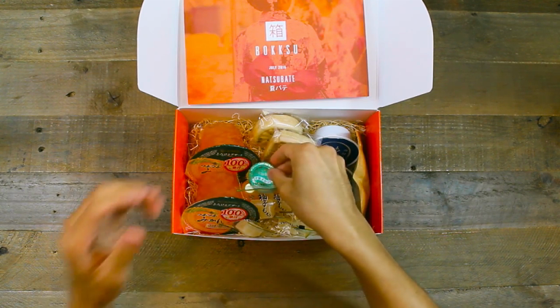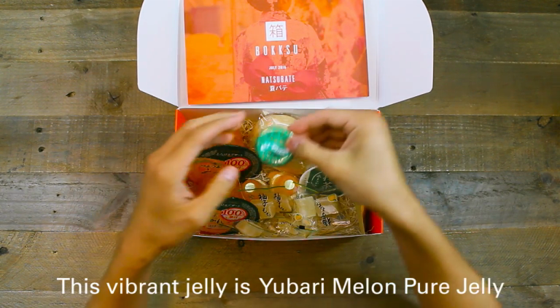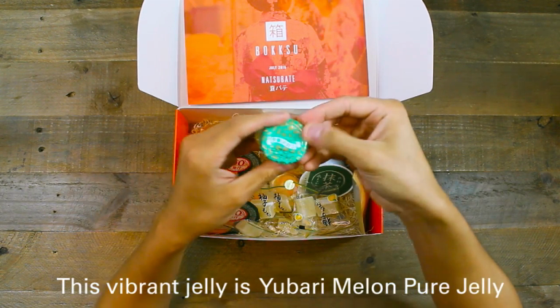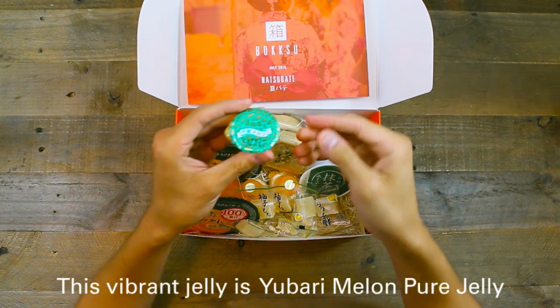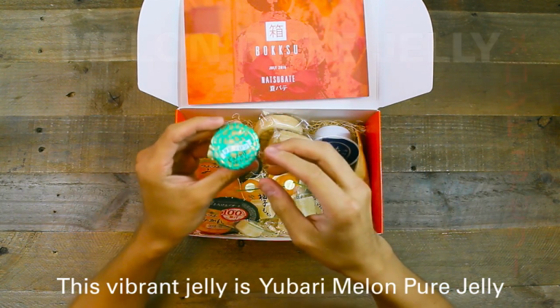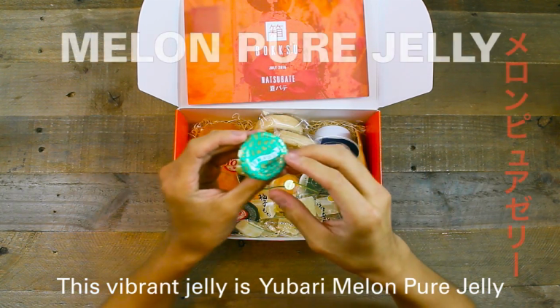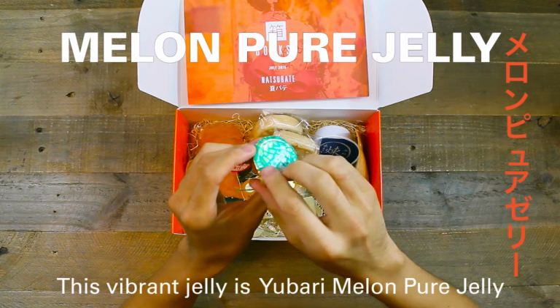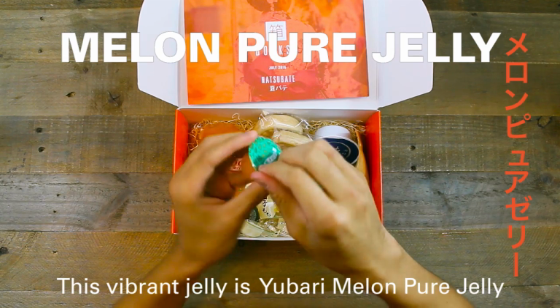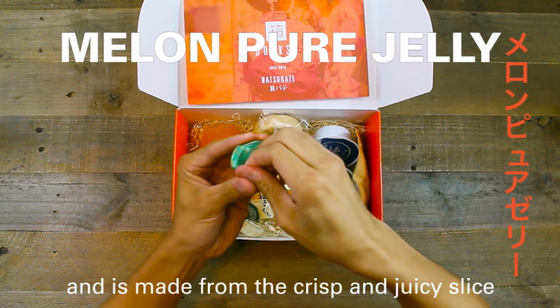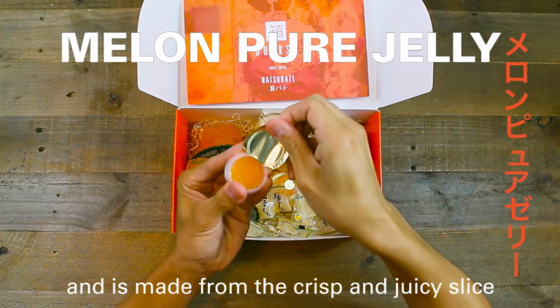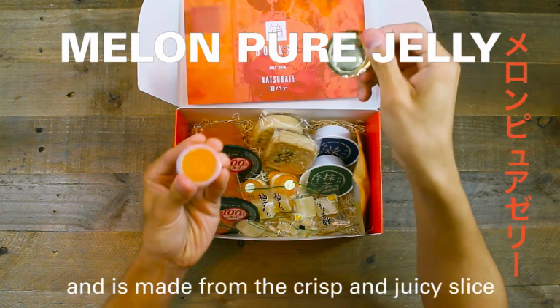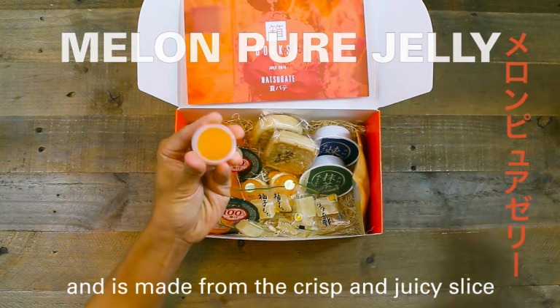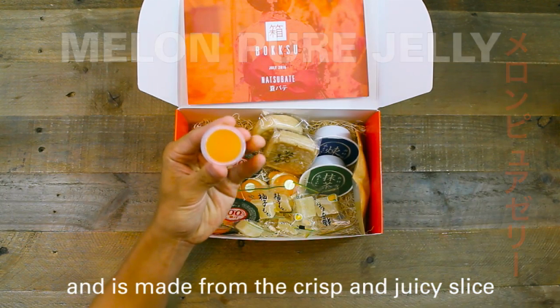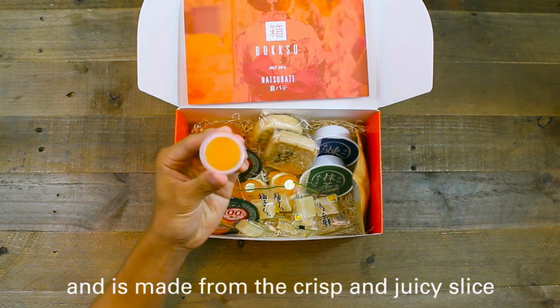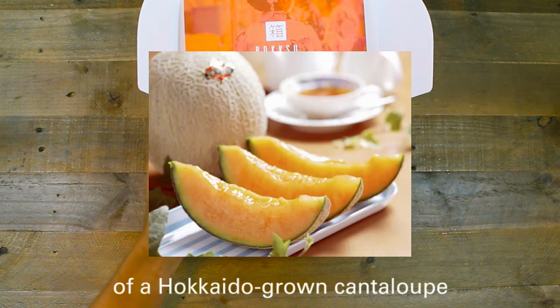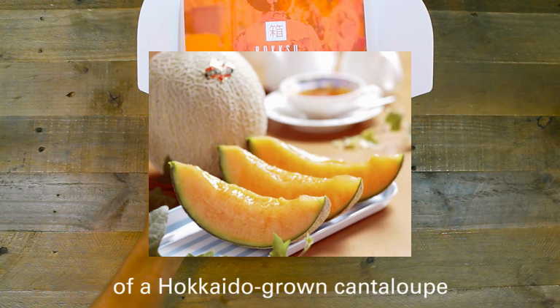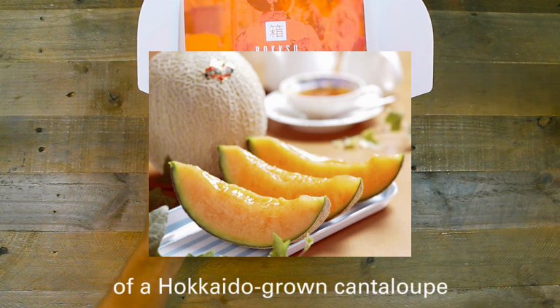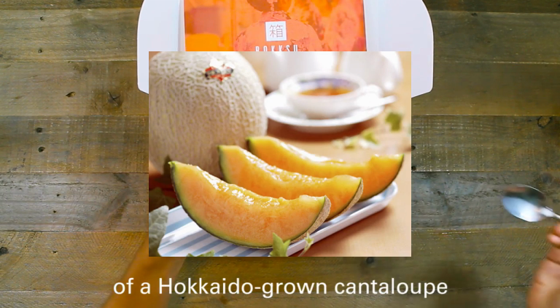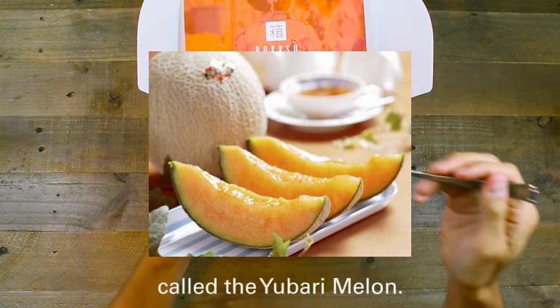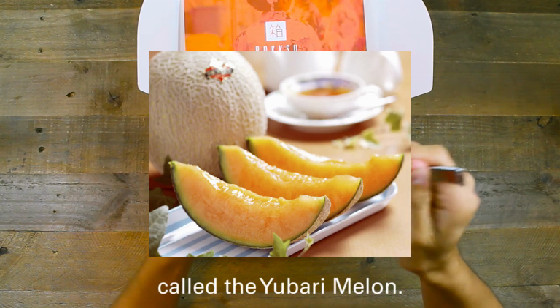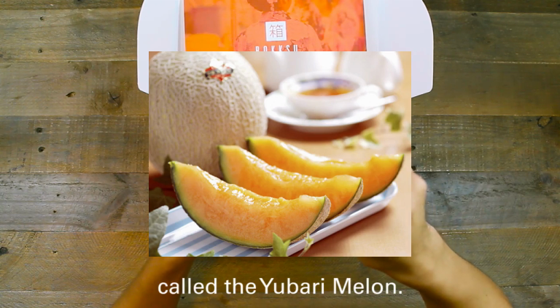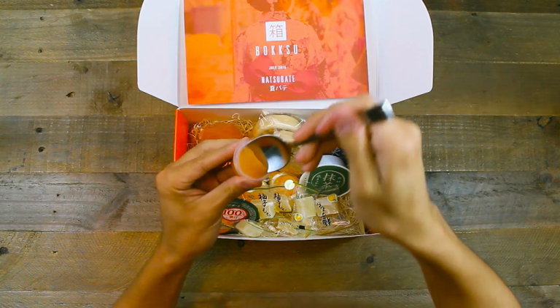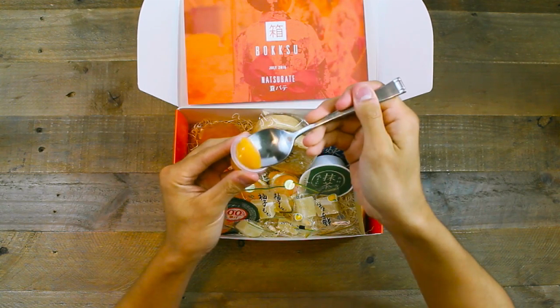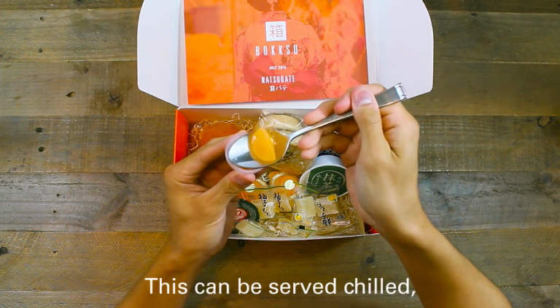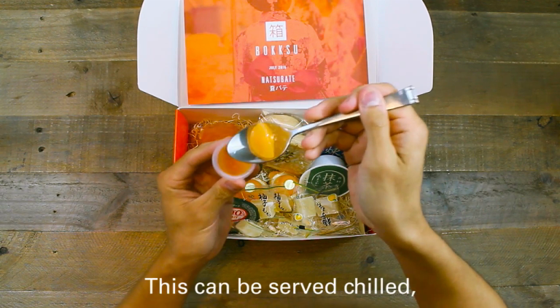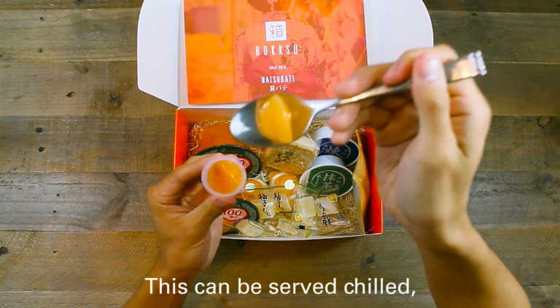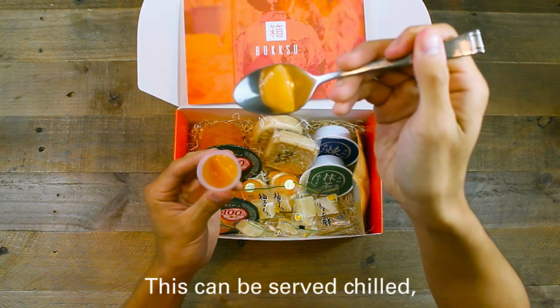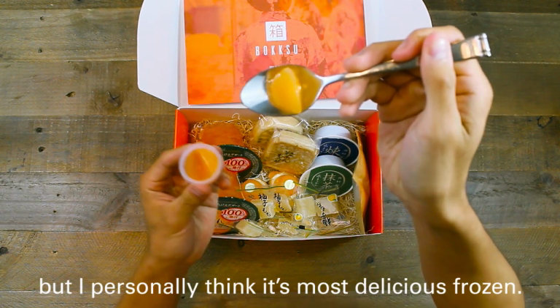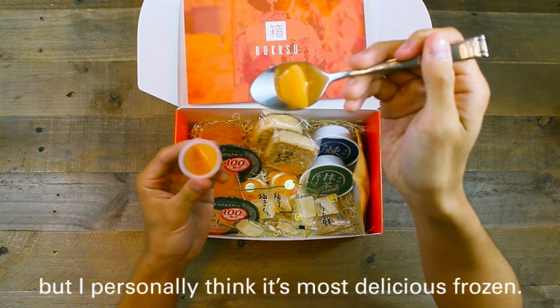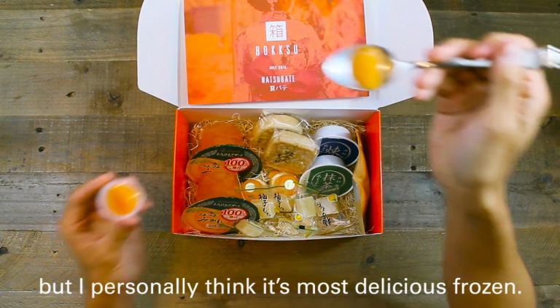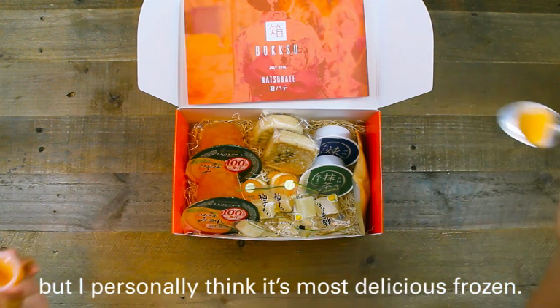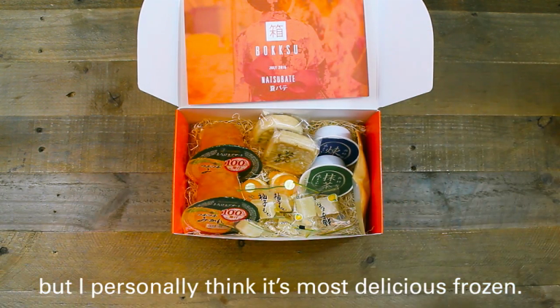This vibrant jelly is Yubati Melon Pure Jelly and is made from the crisp and juicy Hokkaido-grown cantaloupe called the Yubati Melon. This can be served chilled, but I personally think it's most delicious frozen.